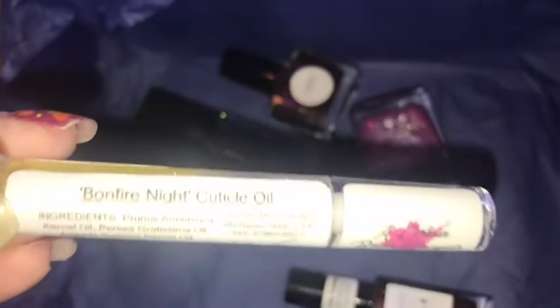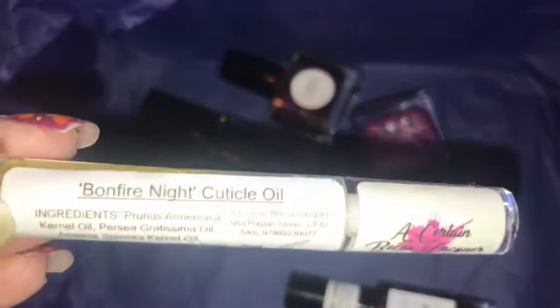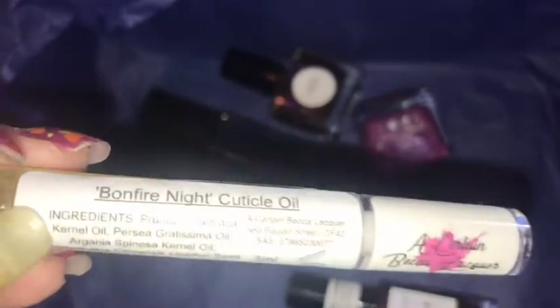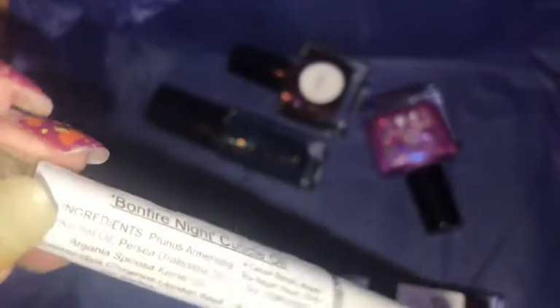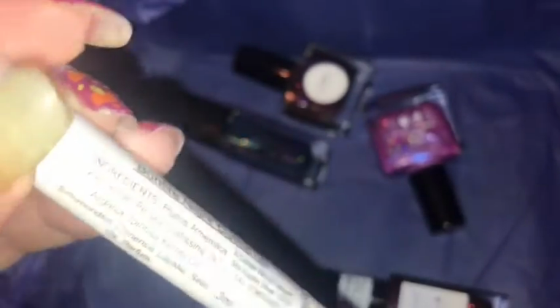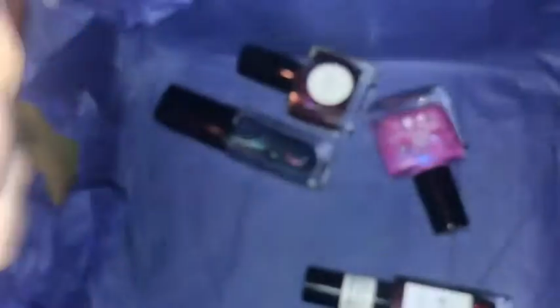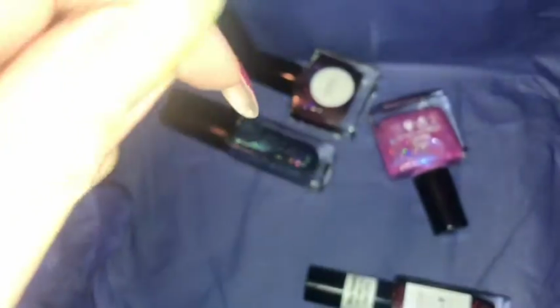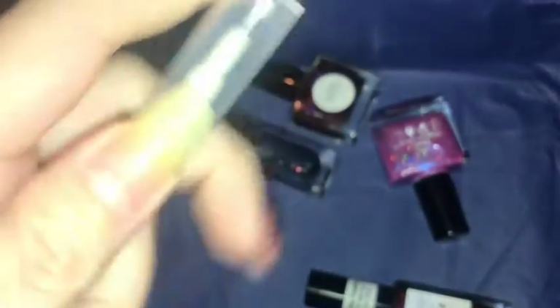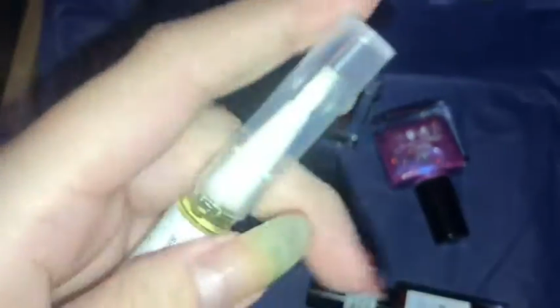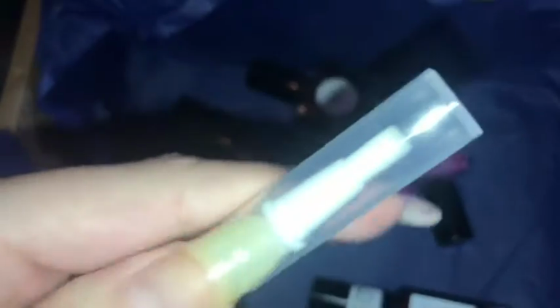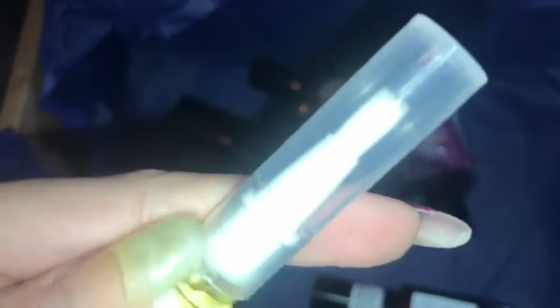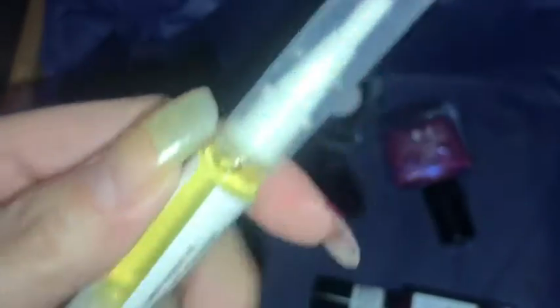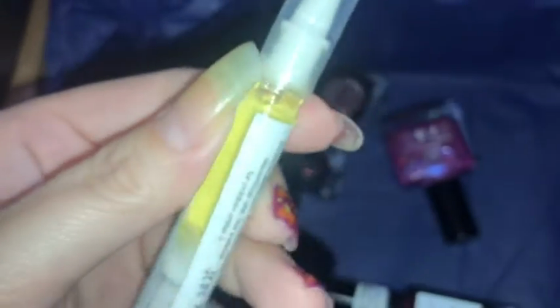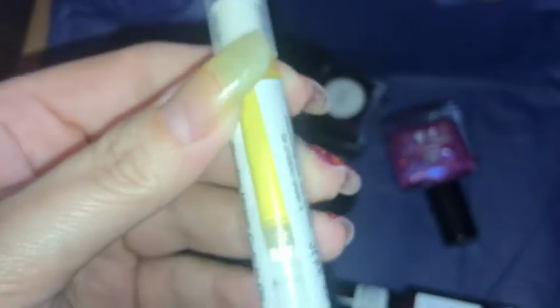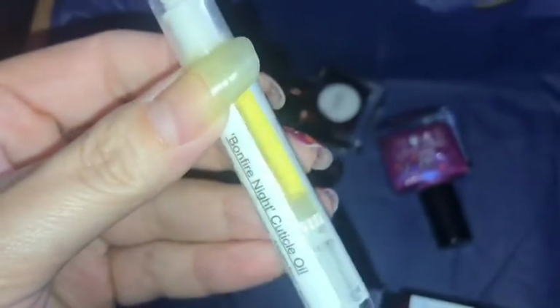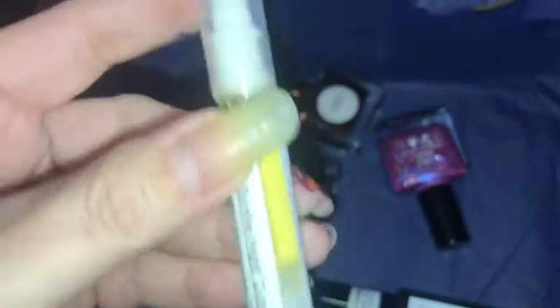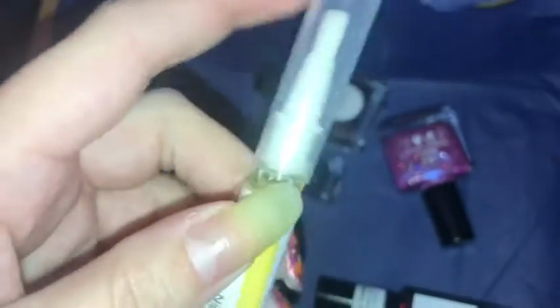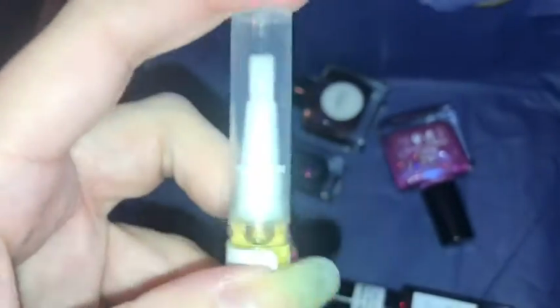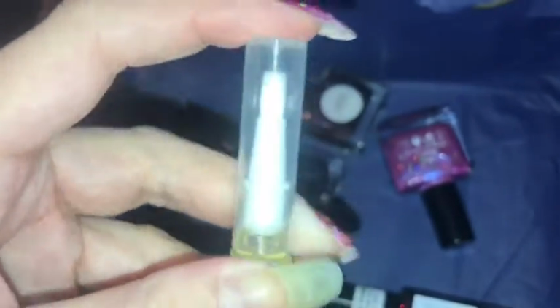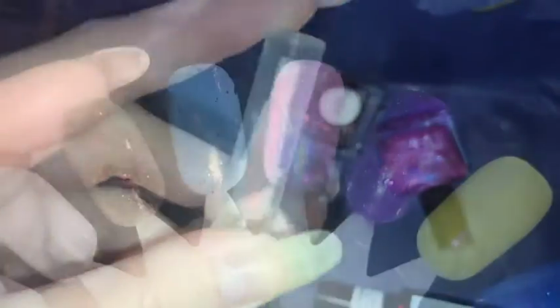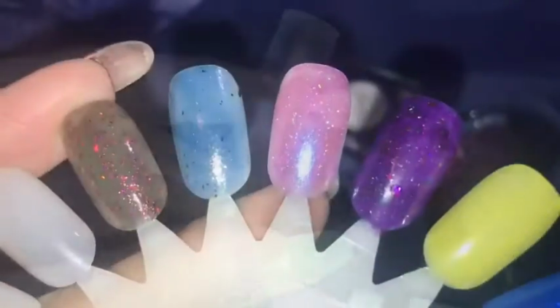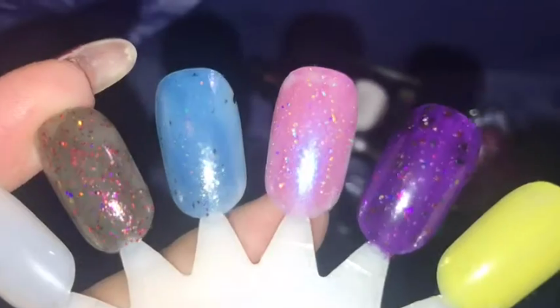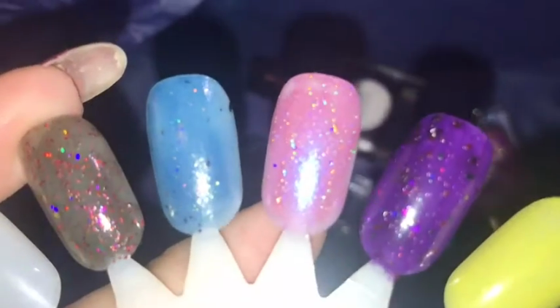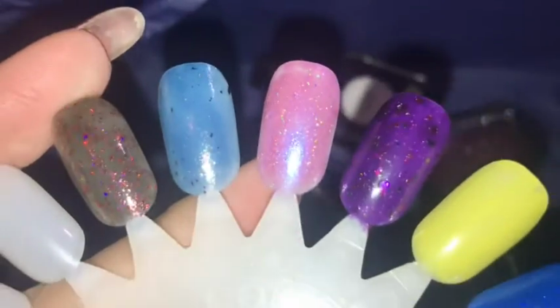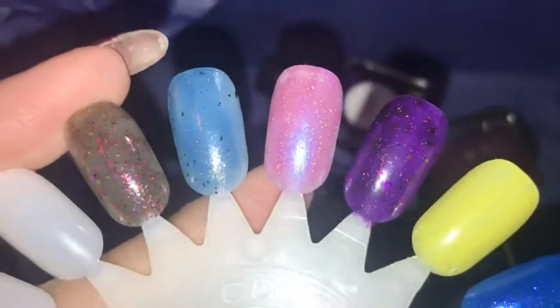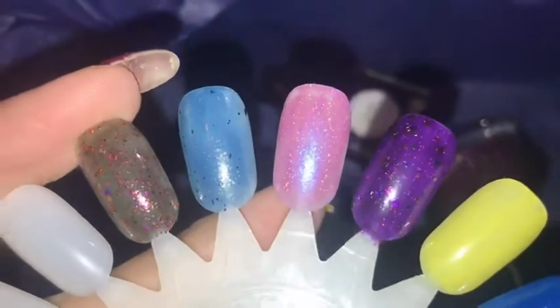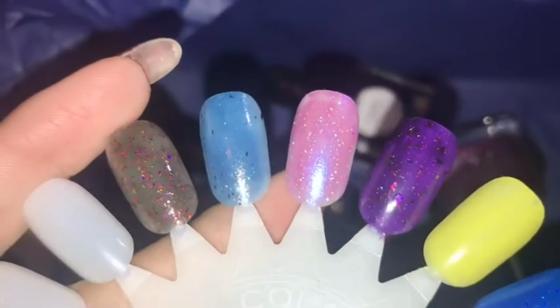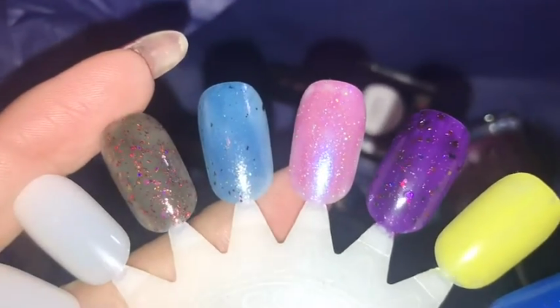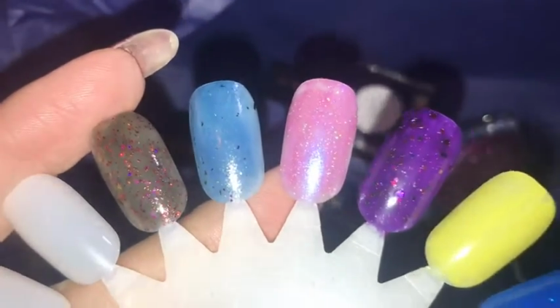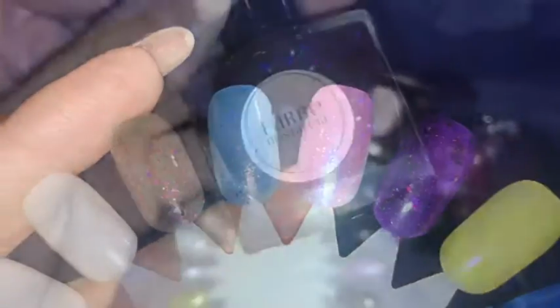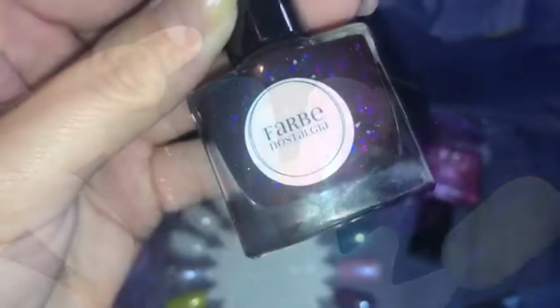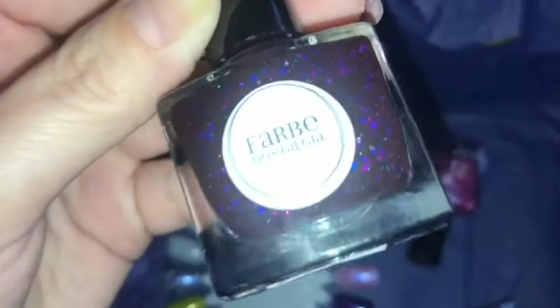This is a Certain Becca Lacquer cuticle oil and this is in the scent Bonfire Night. I haven't actually smelled this because I have so many — I opened them but I don't want to spoil them all. But these were the nail polishes on the swatch reel.